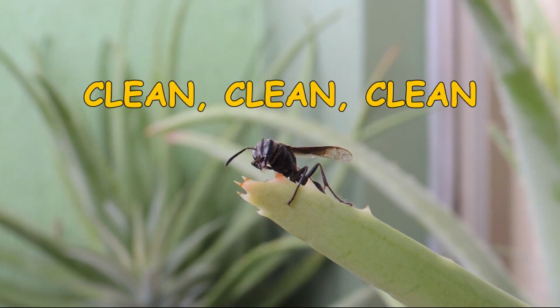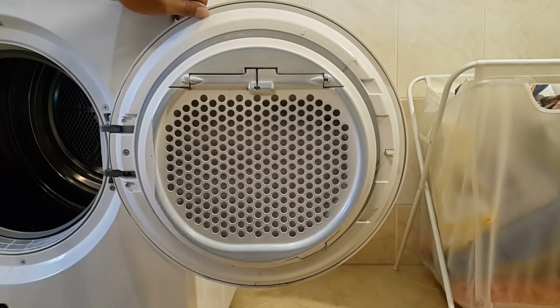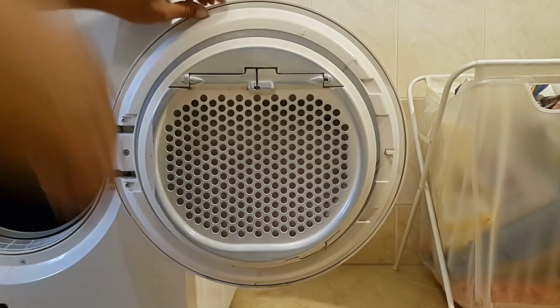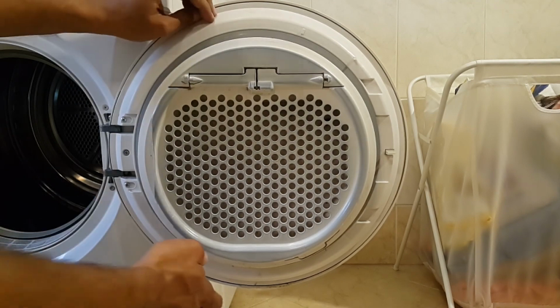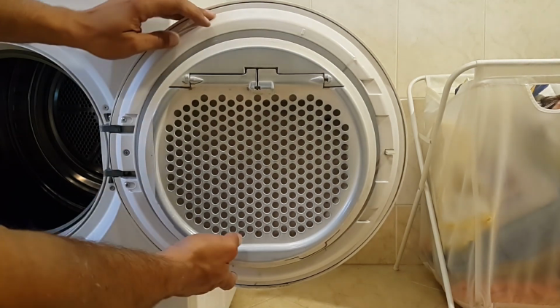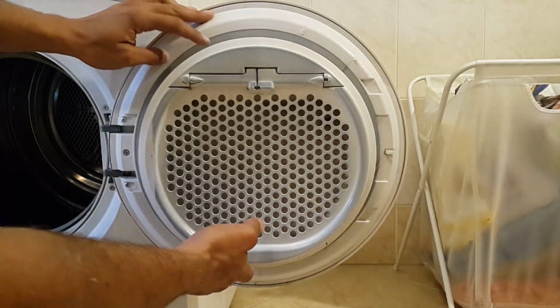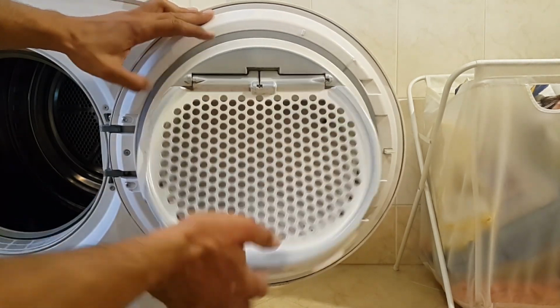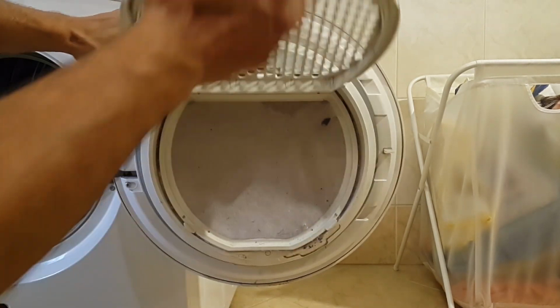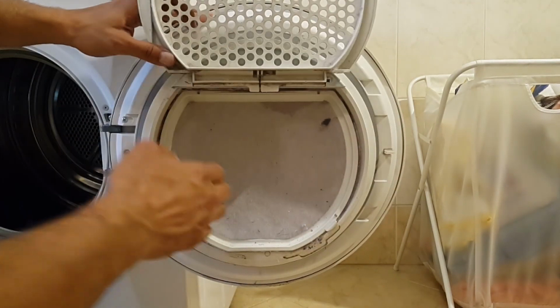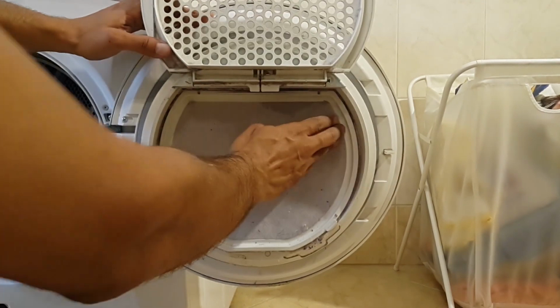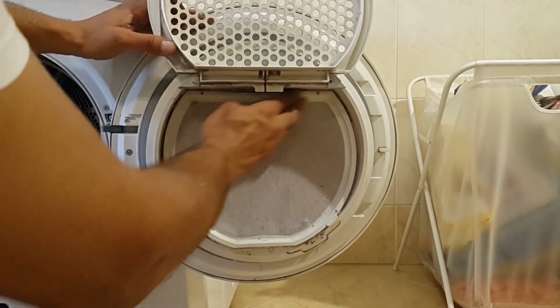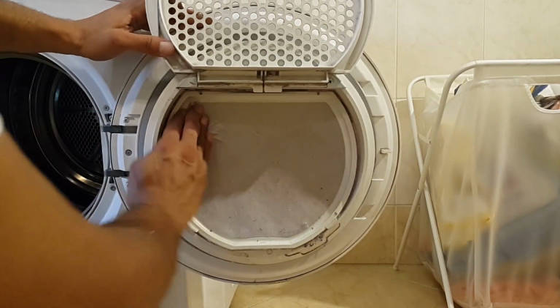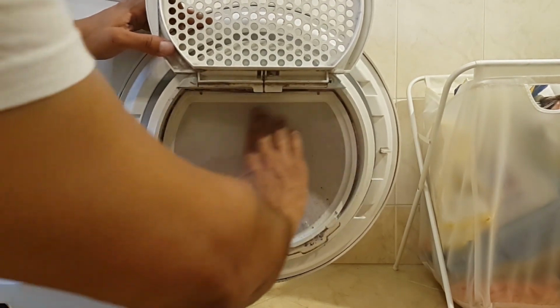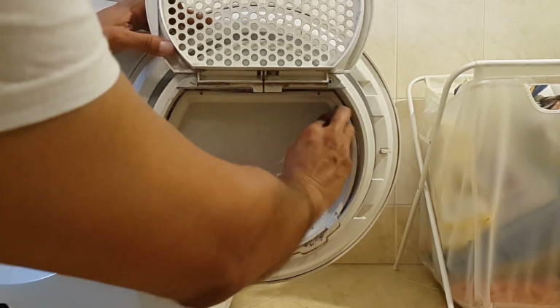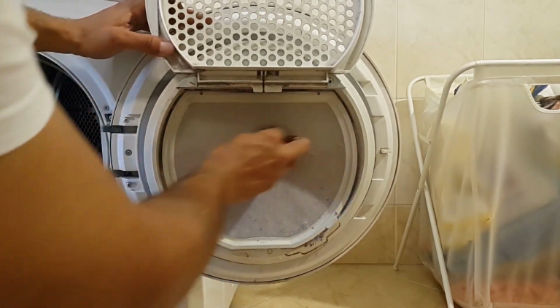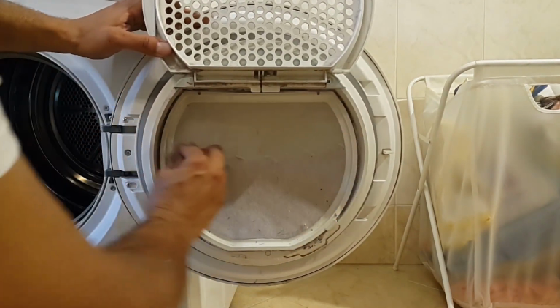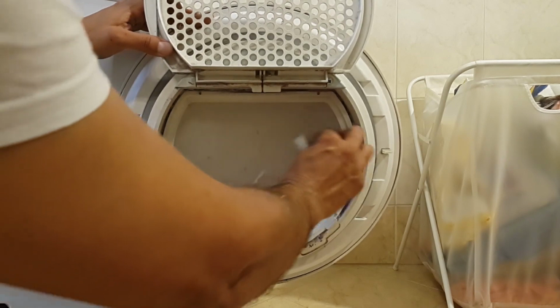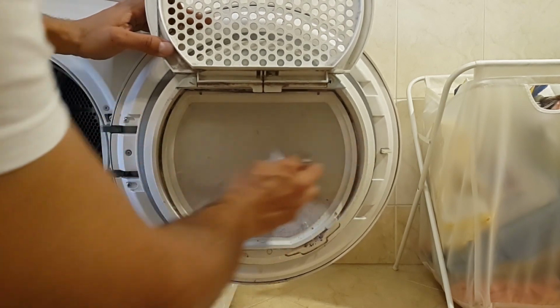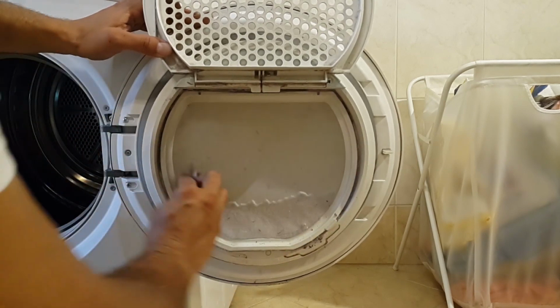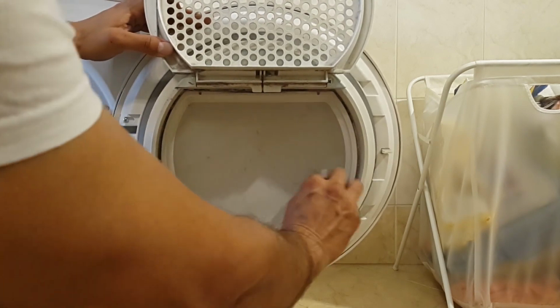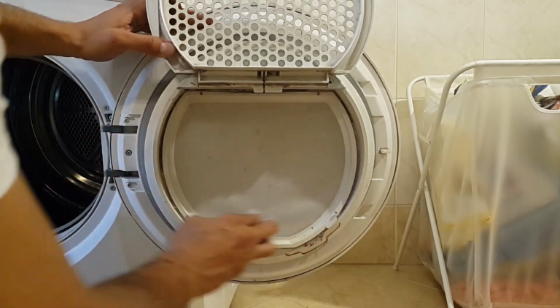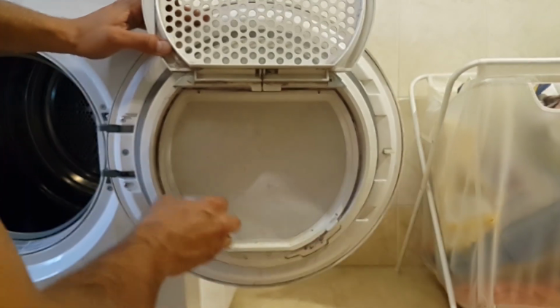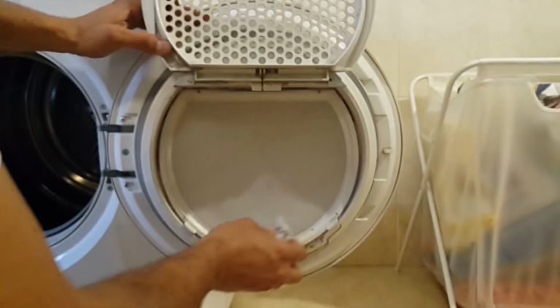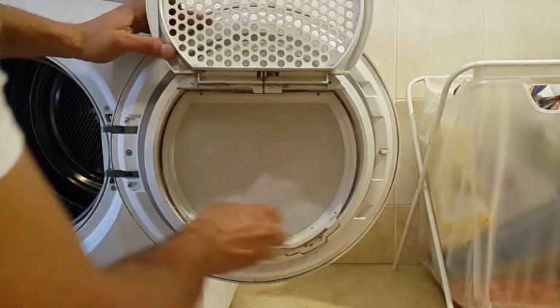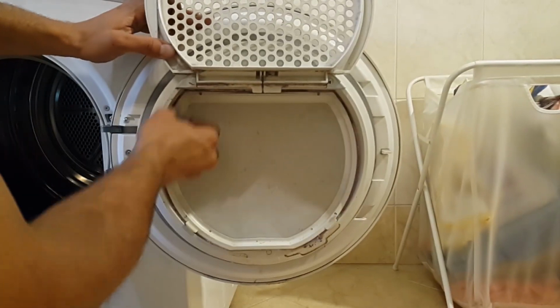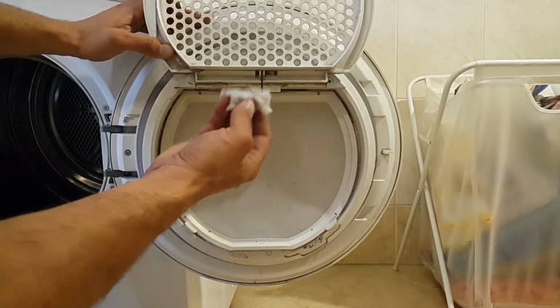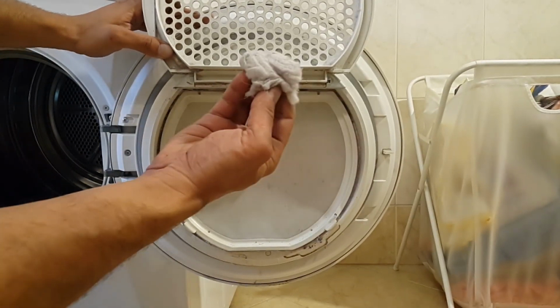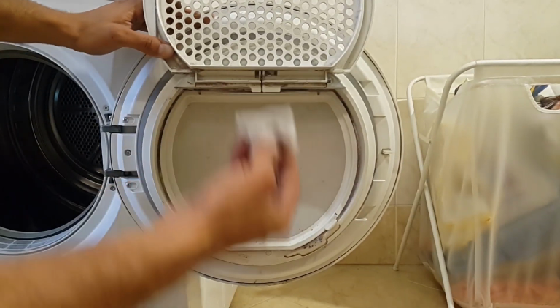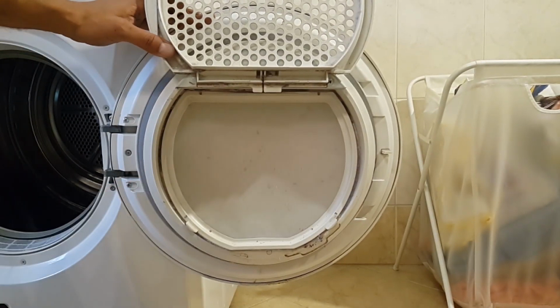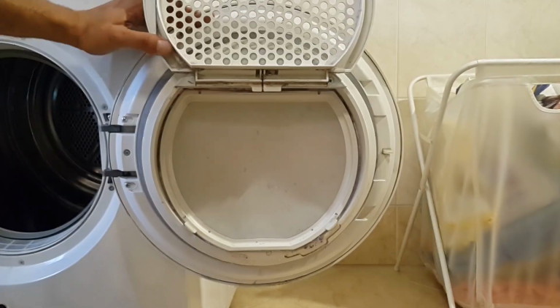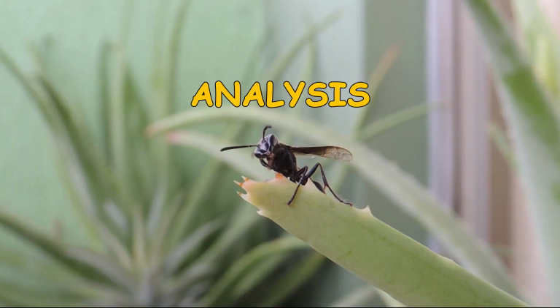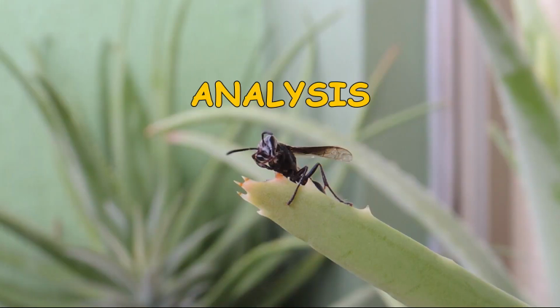What you clean most of the time is the obvious door mesh. The accessible dirt at and around the door should be cleaned every cycle, but there are also other places which need cleaning every so often.